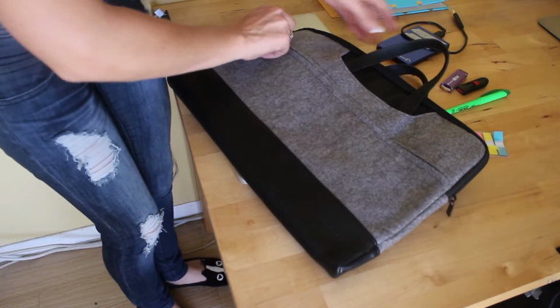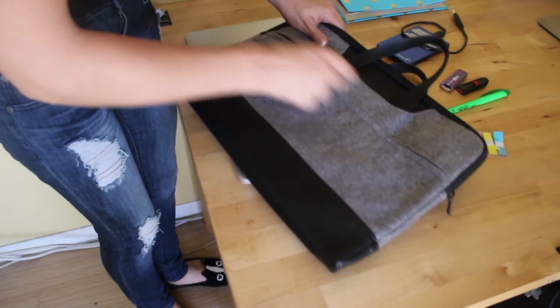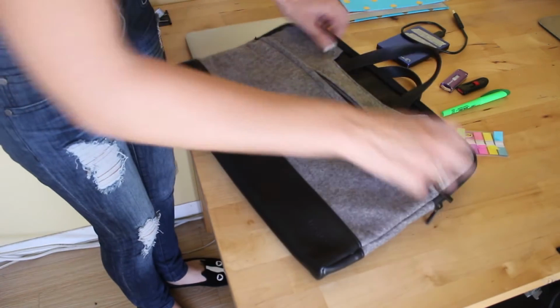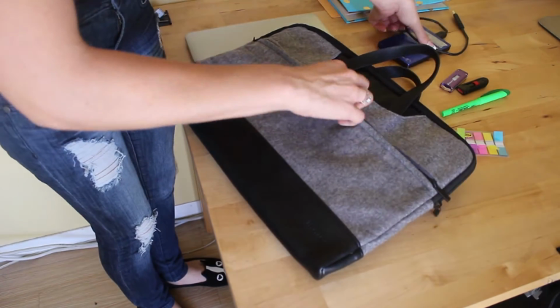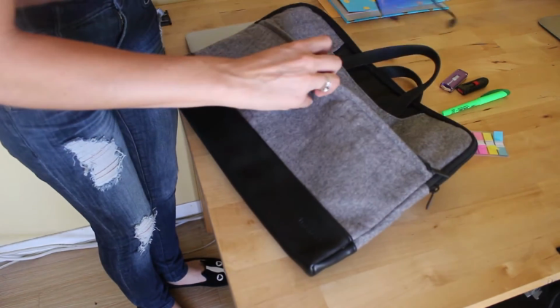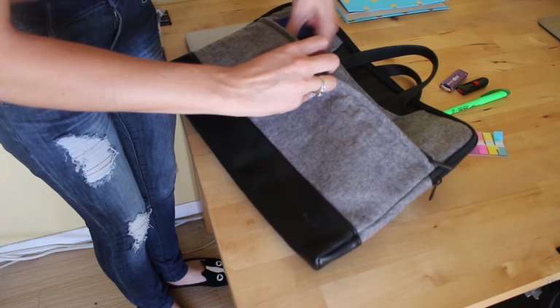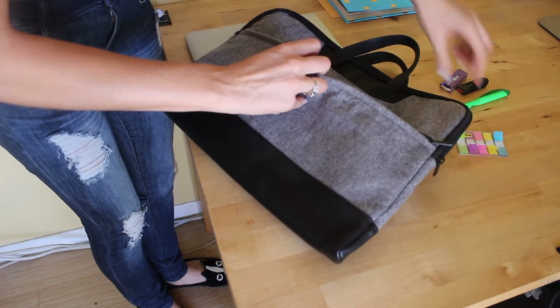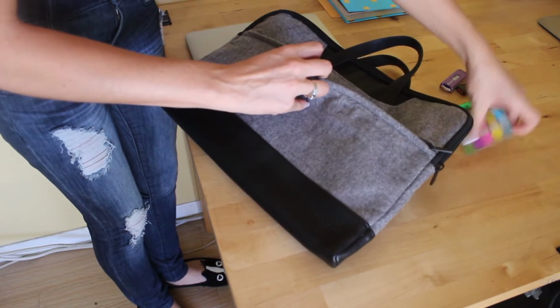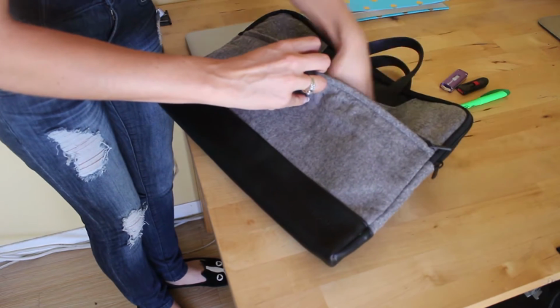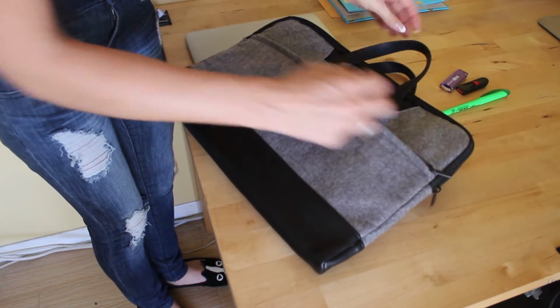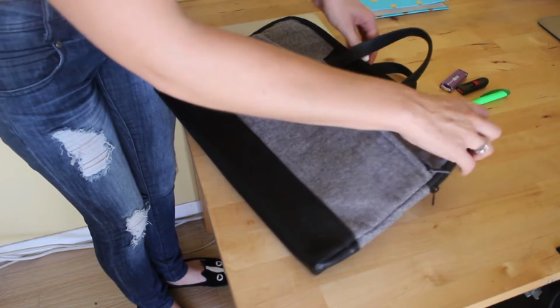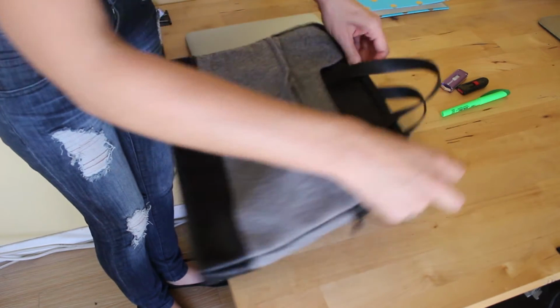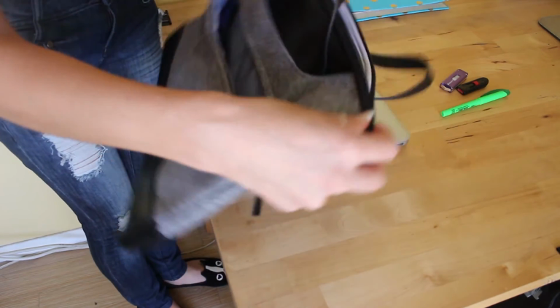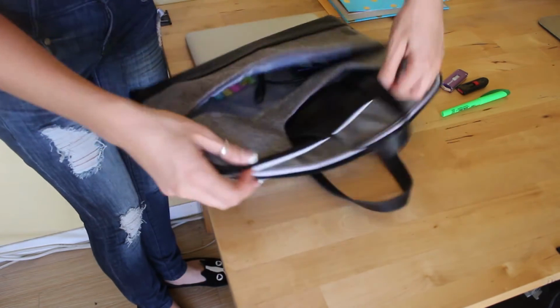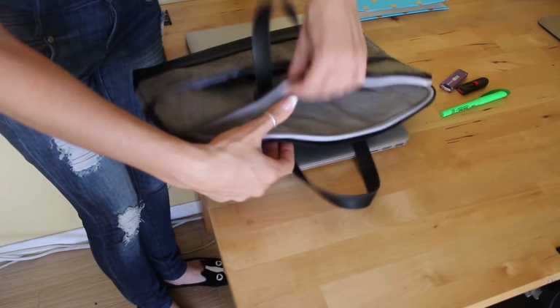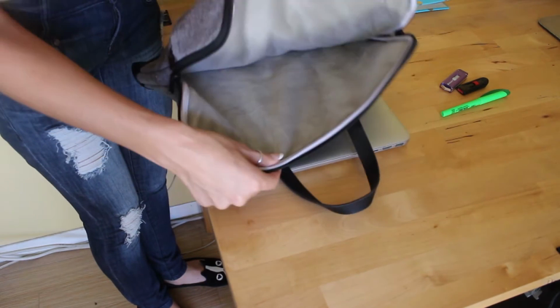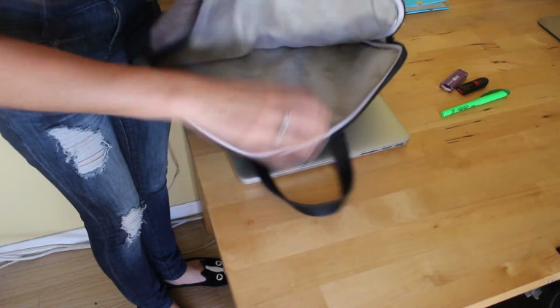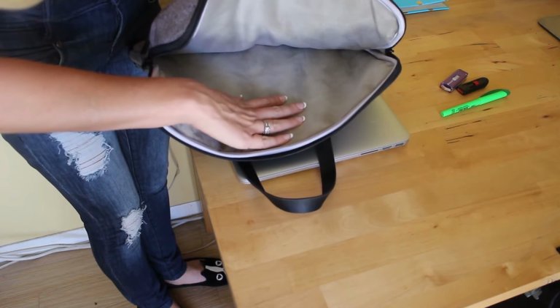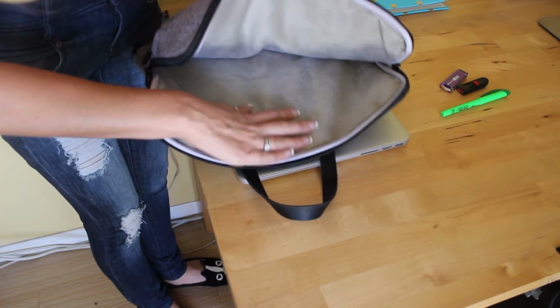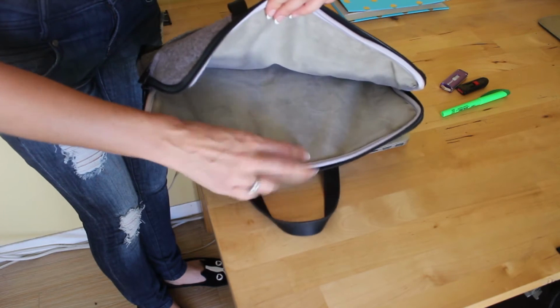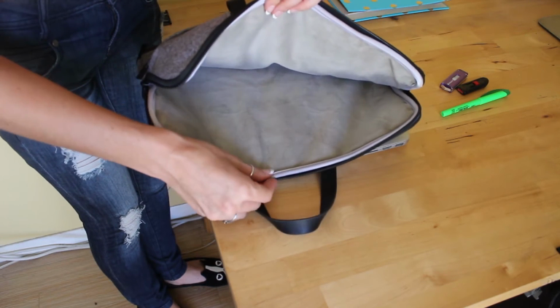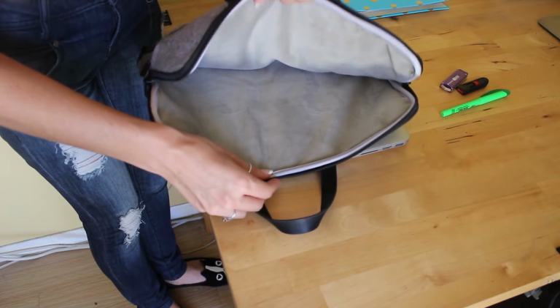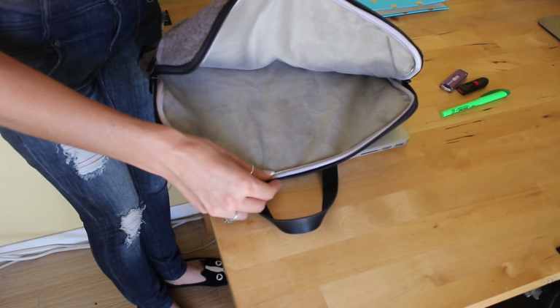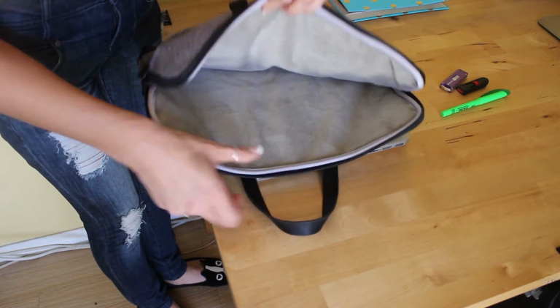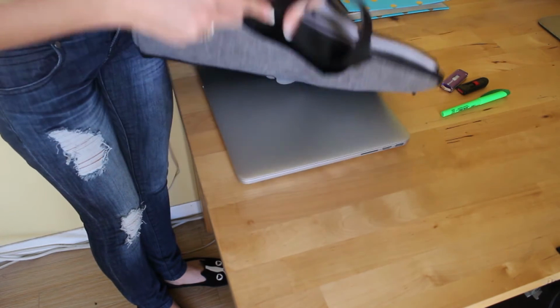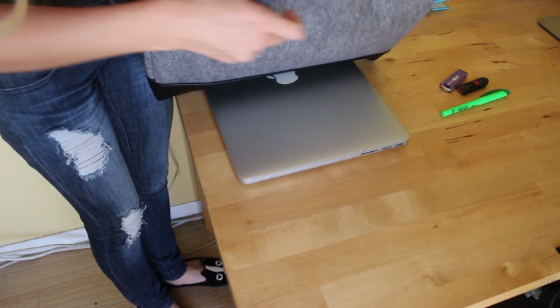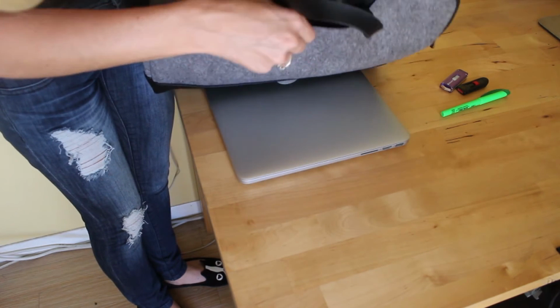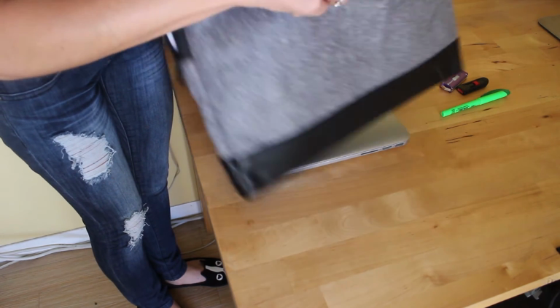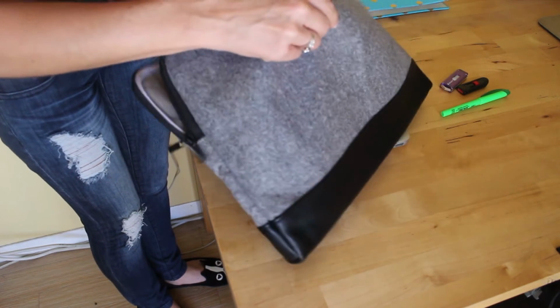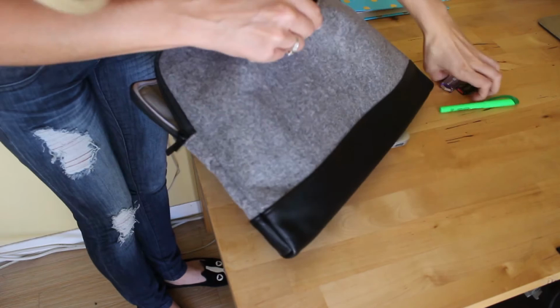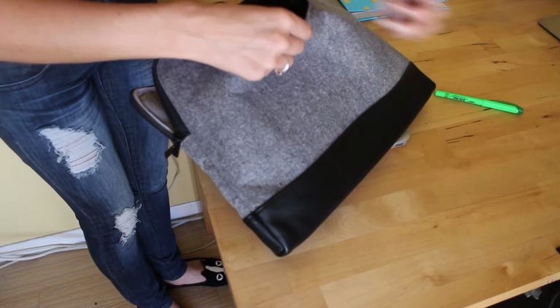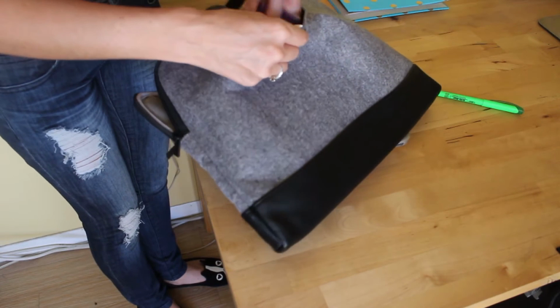It has a zipper in the front where you can put your things in. Inside there's padding and it's a soft lining, which I really like. On the other side there's another place where you can add more things.